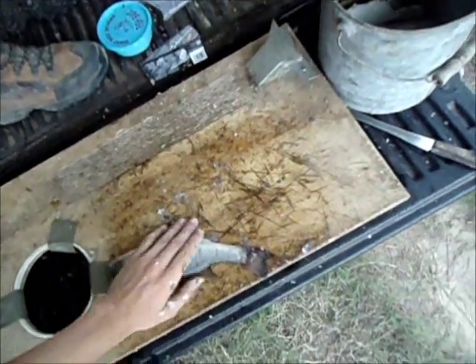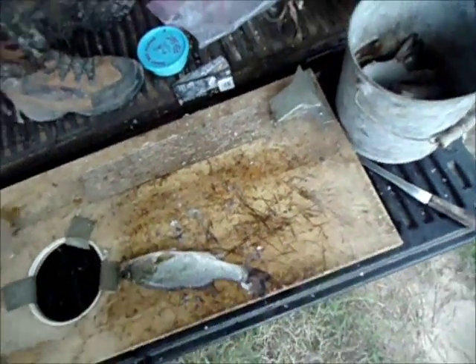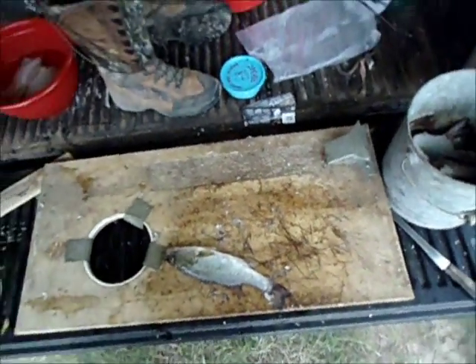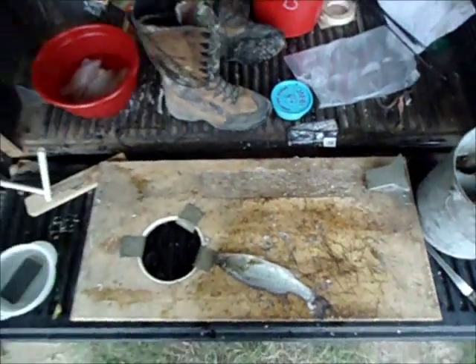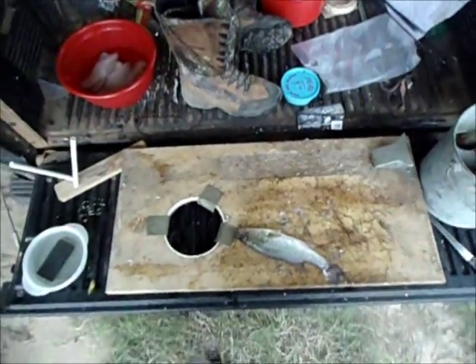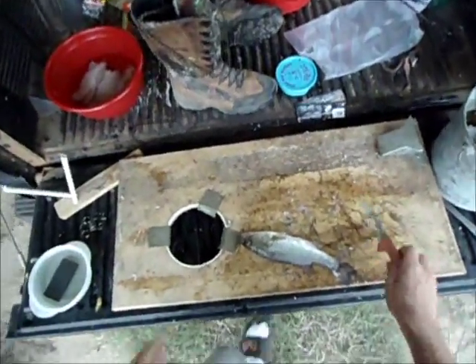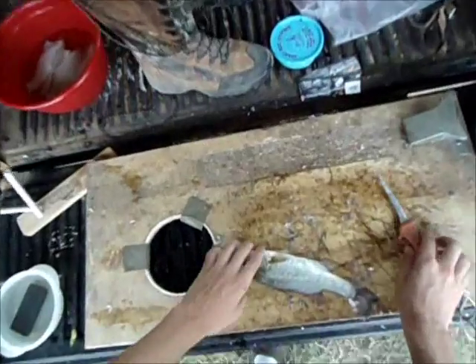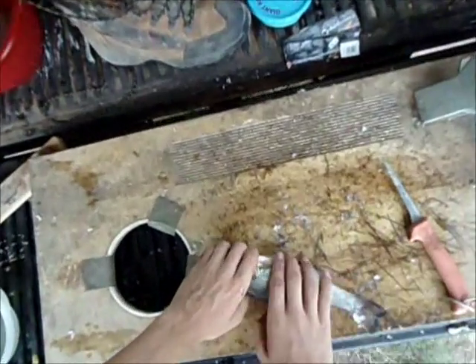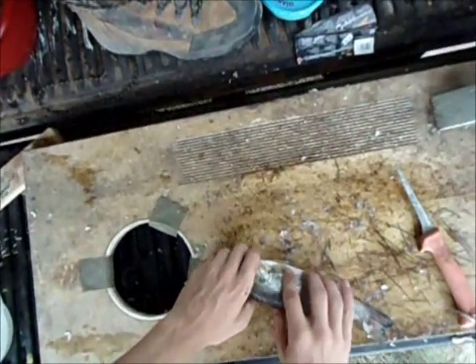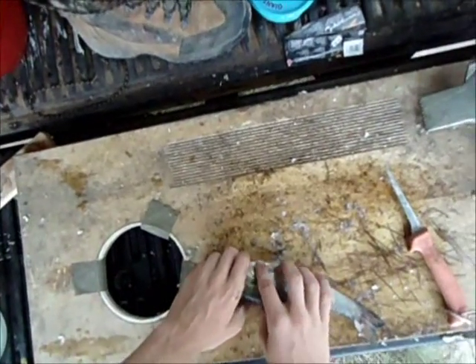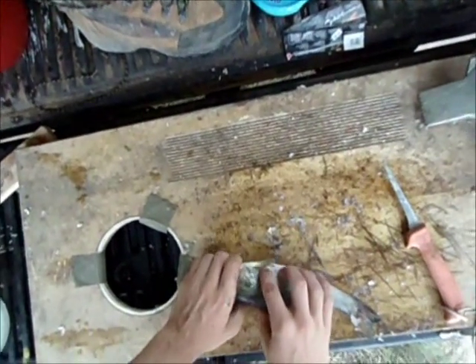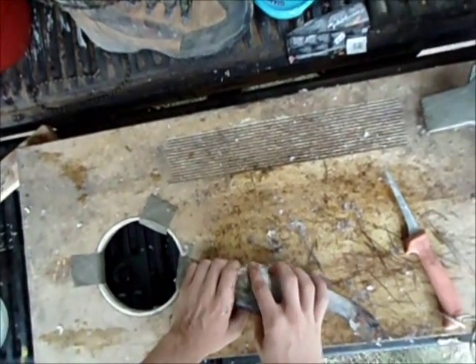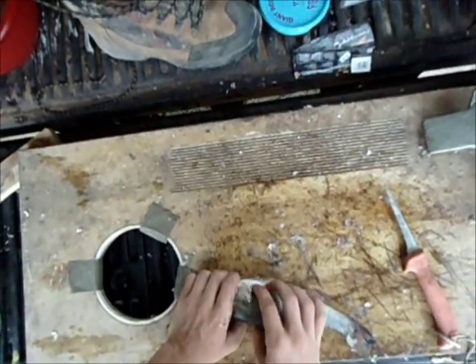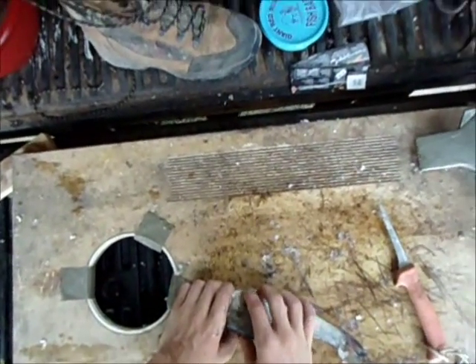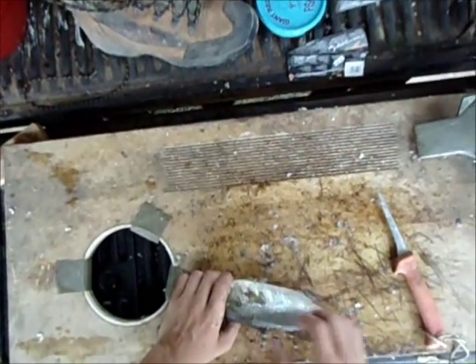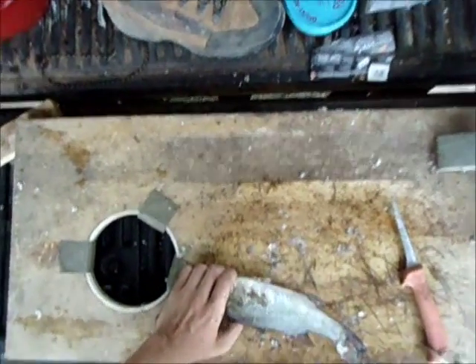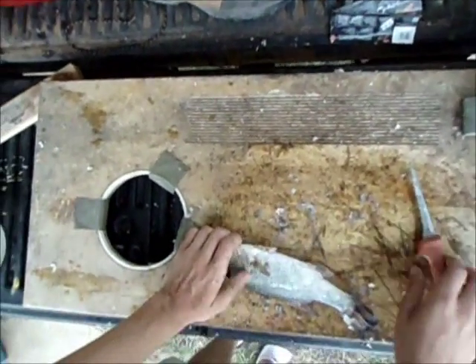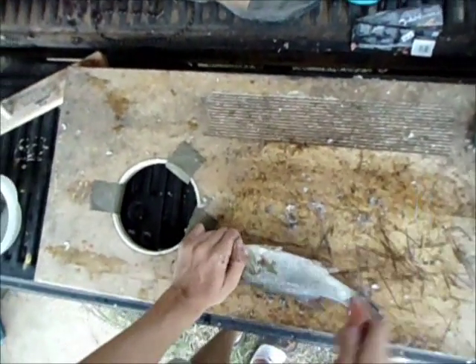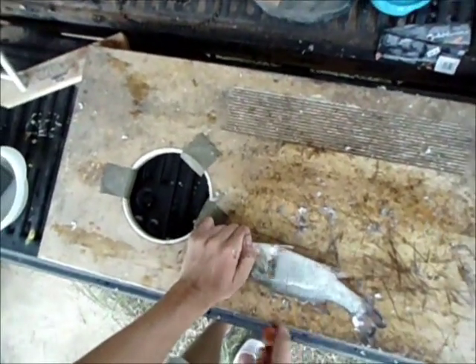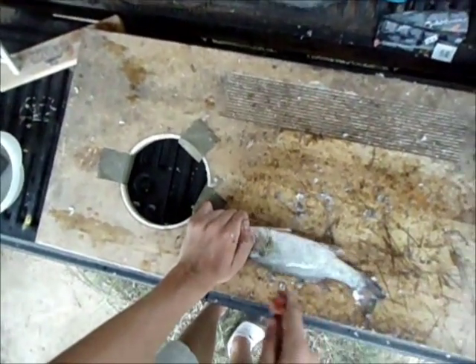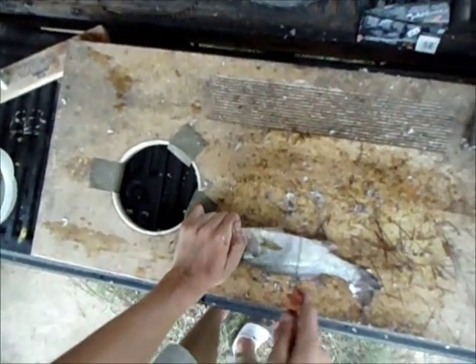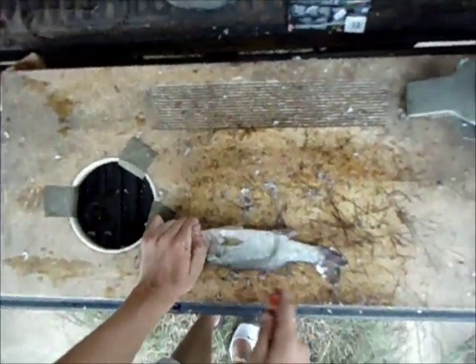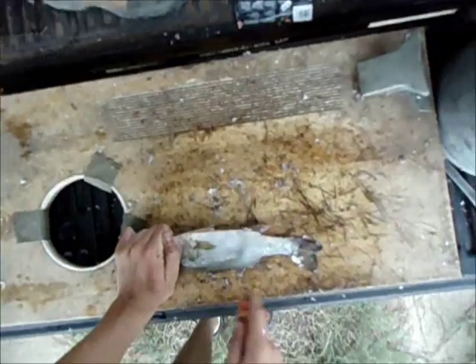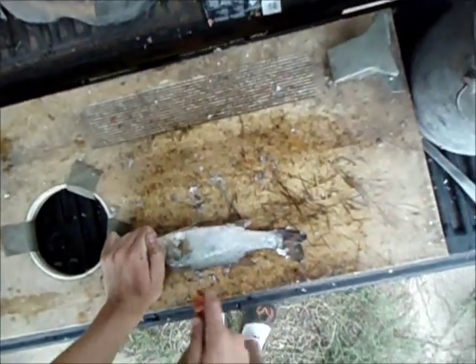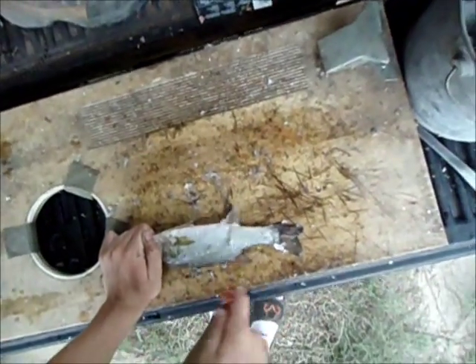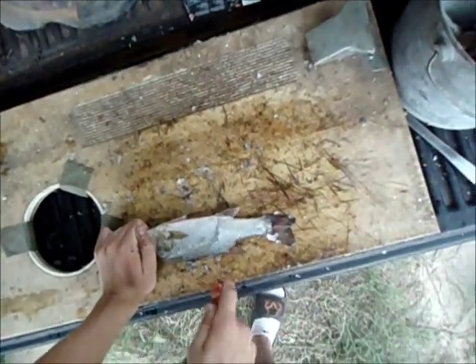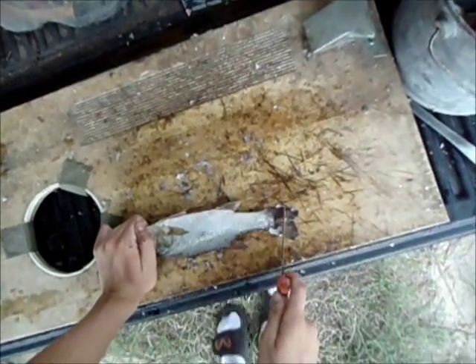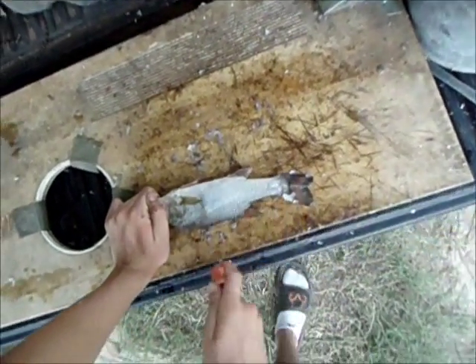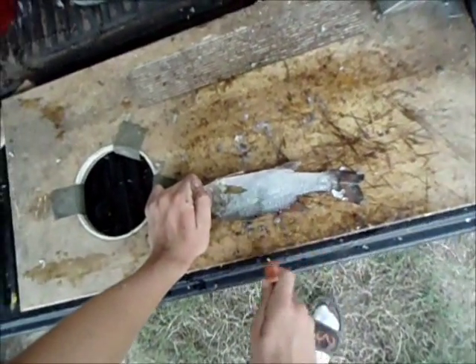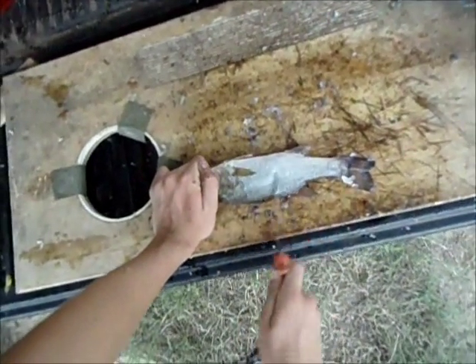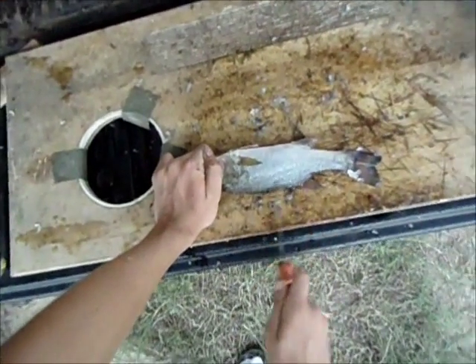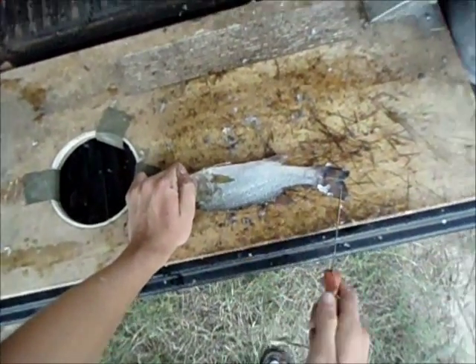All right, he's got all the scales off. Just make sure of that — rub over him with the knife.